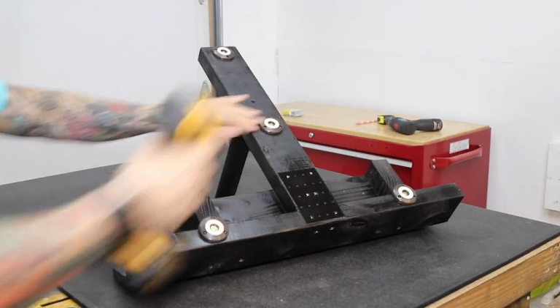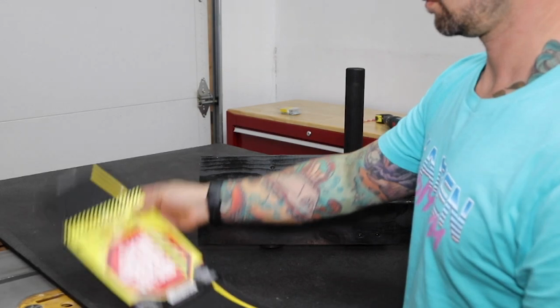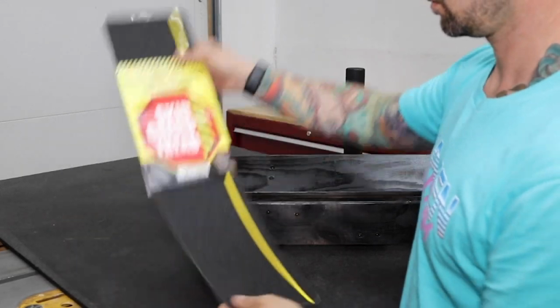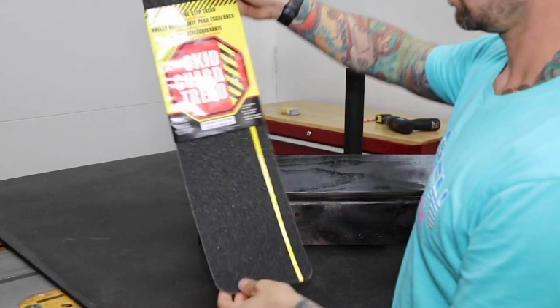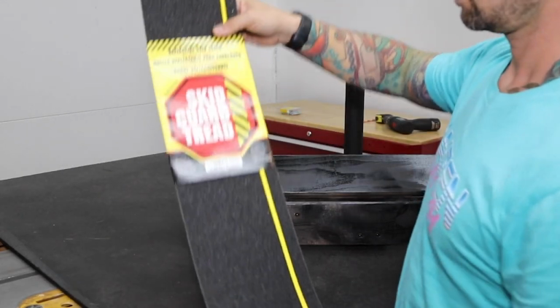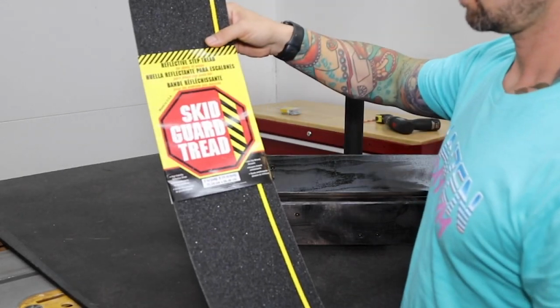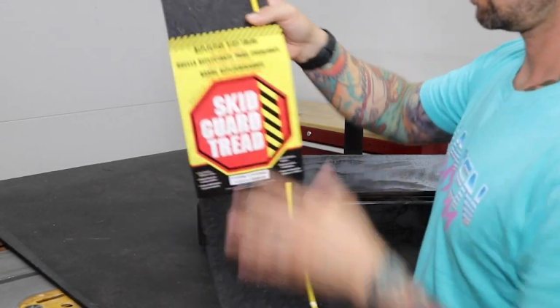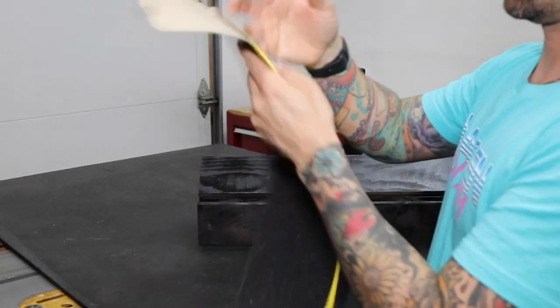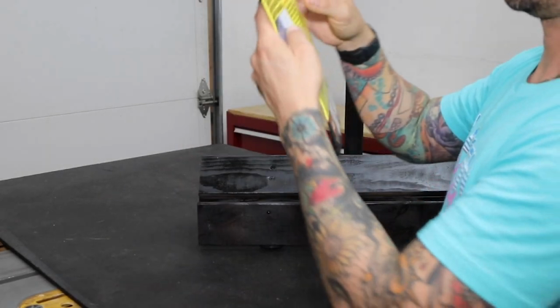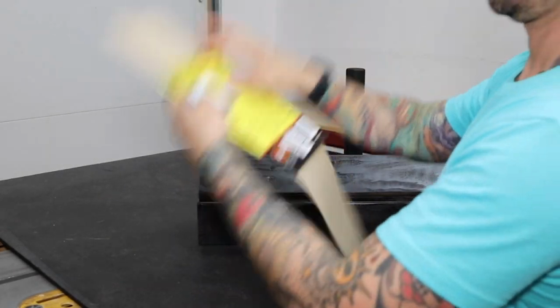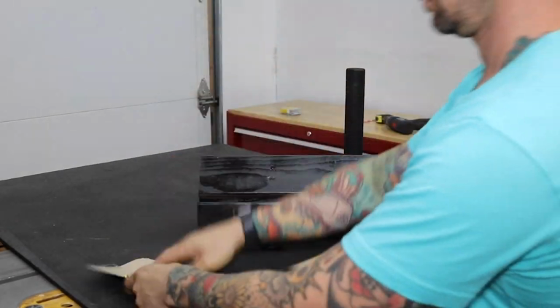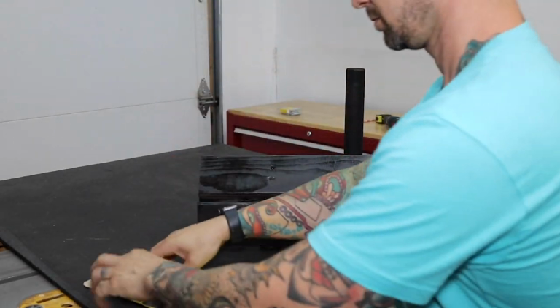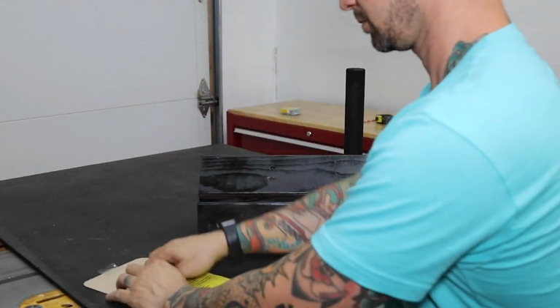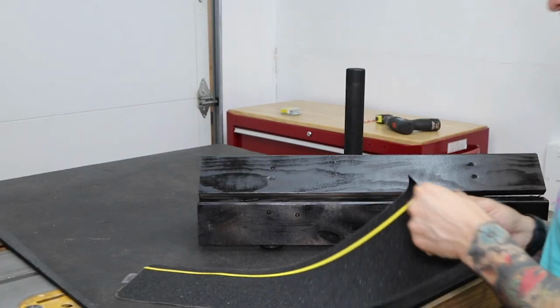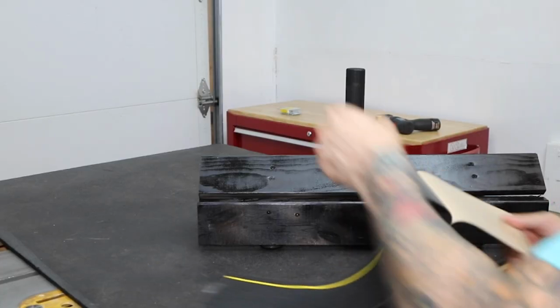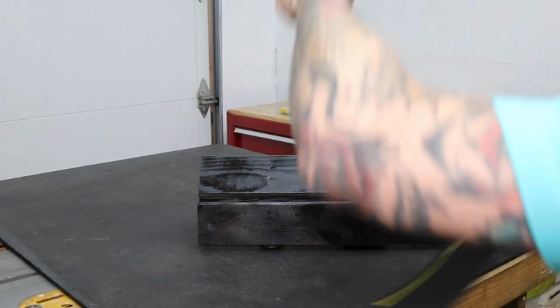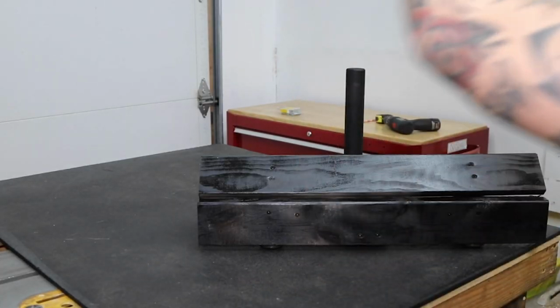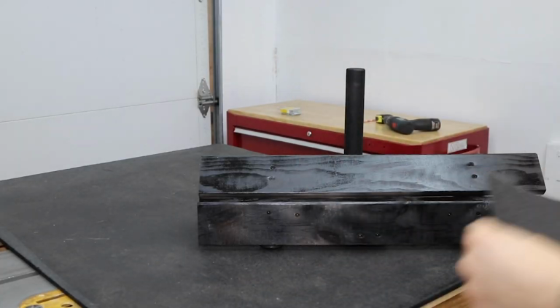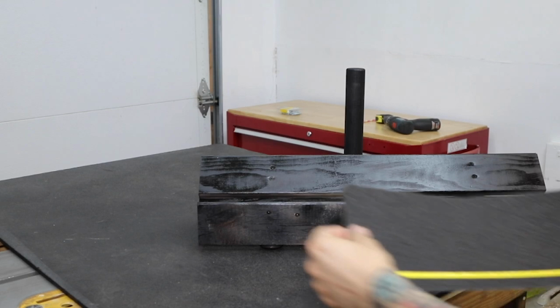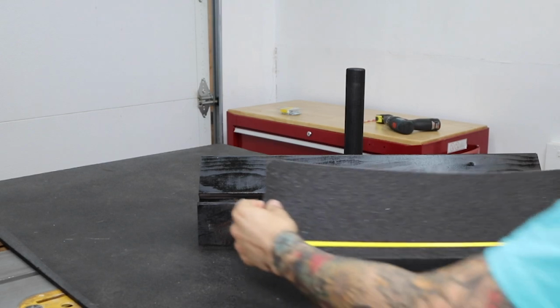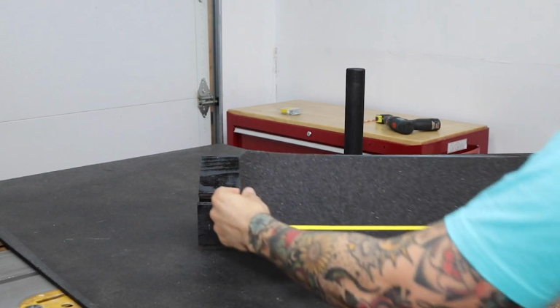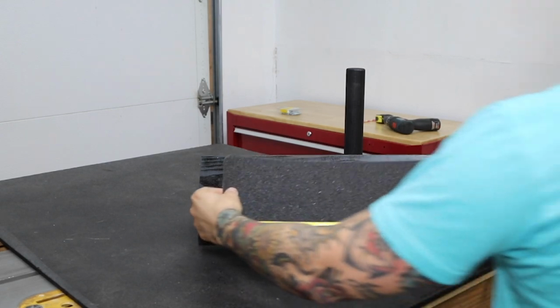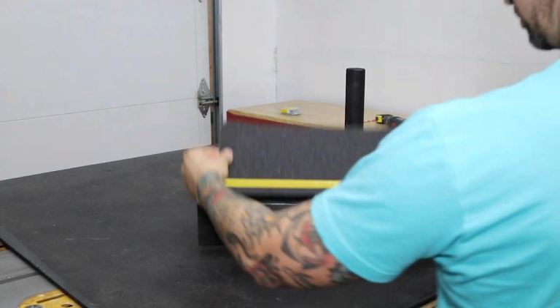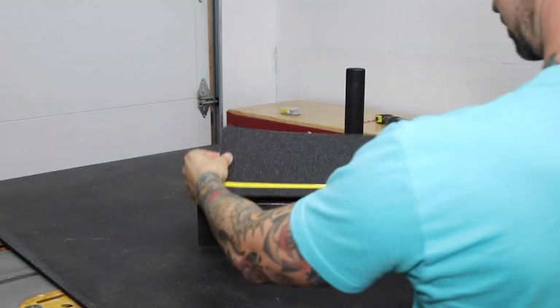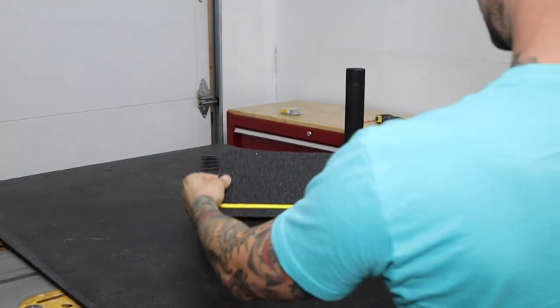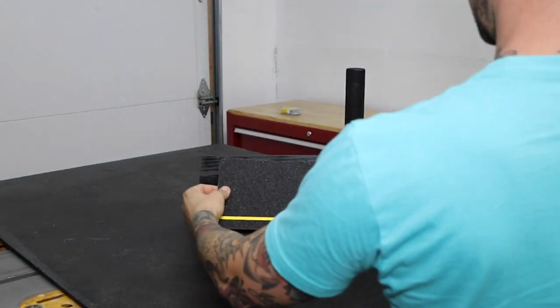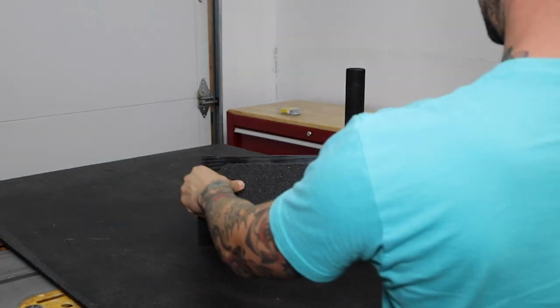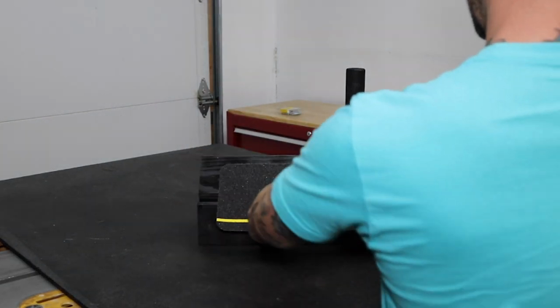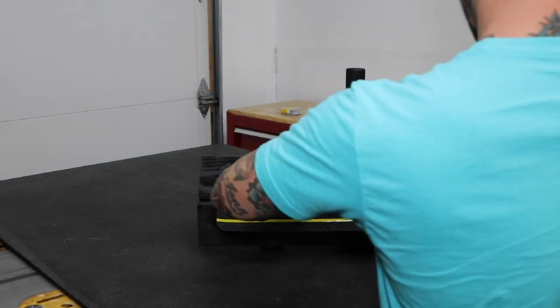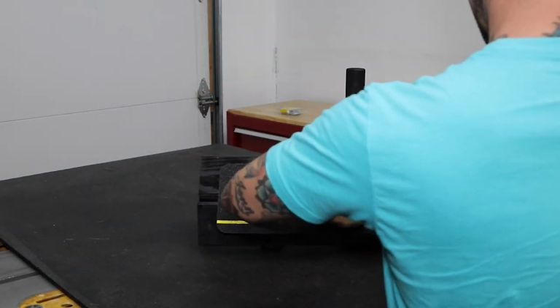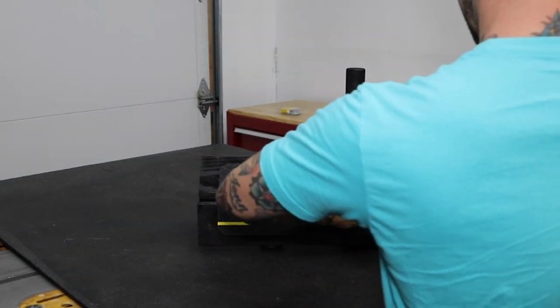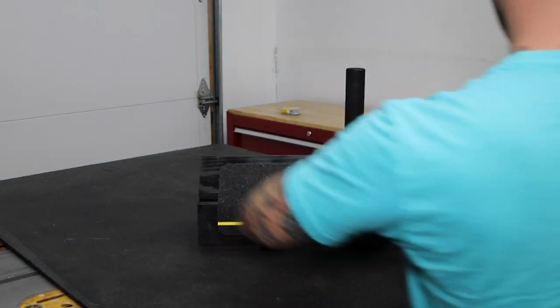The last thing I add is grip tape. This stuff is made for stairs, but it actually fits my build perfectly. It's super easy to apply too. Once this is on, we're good to go.